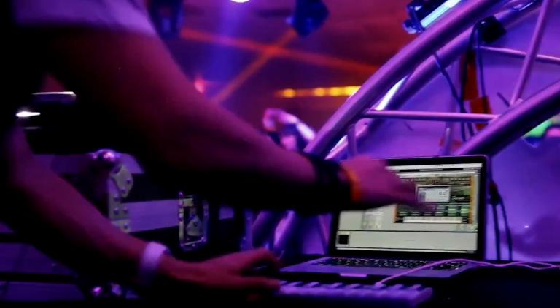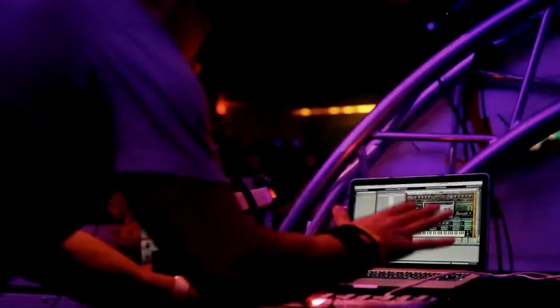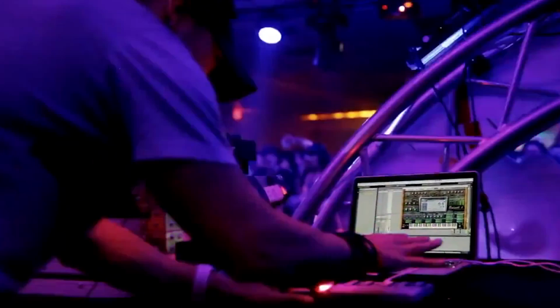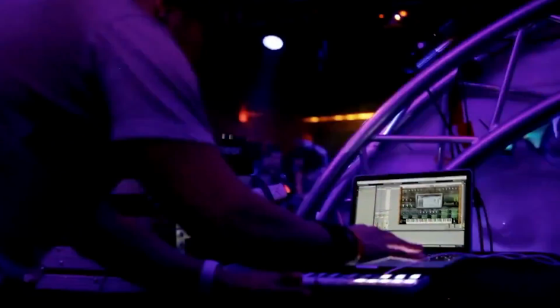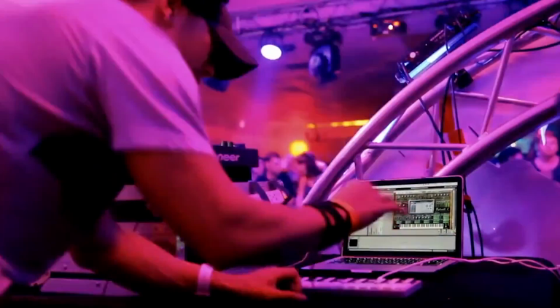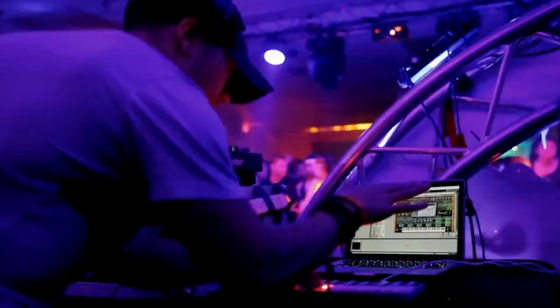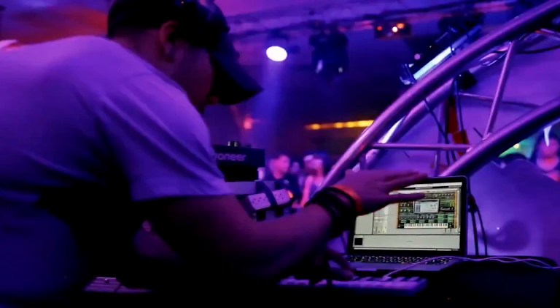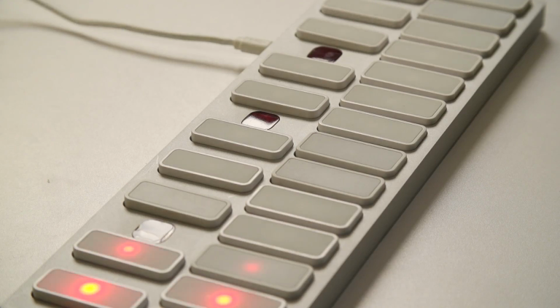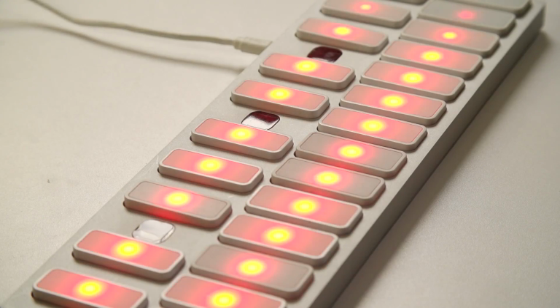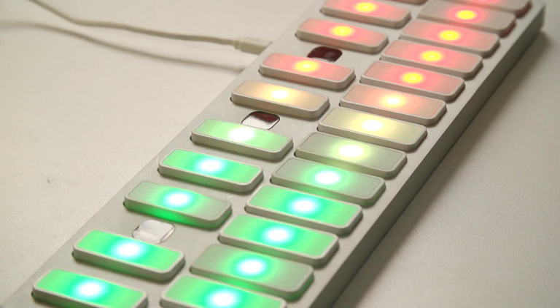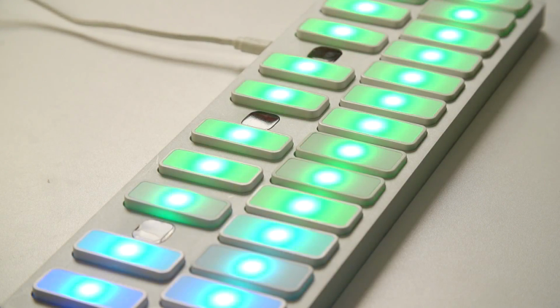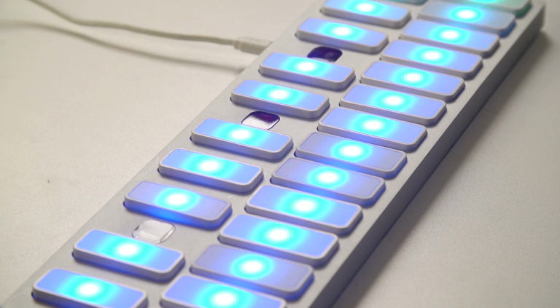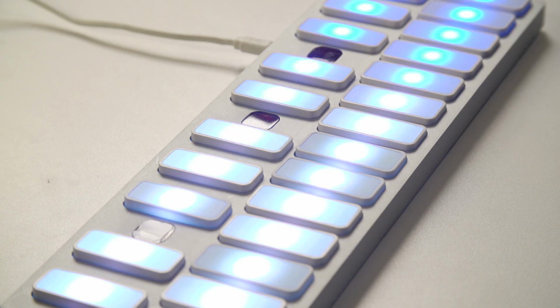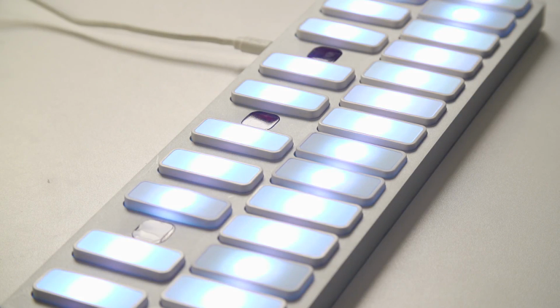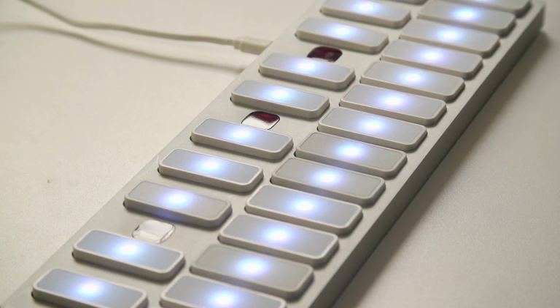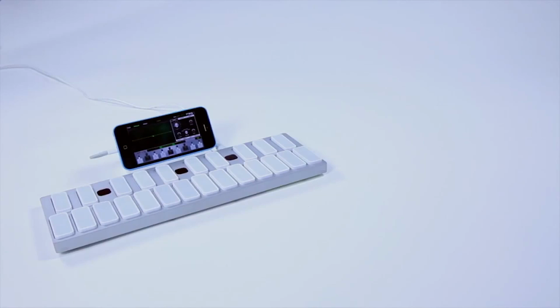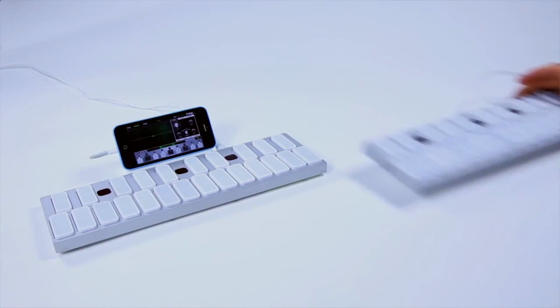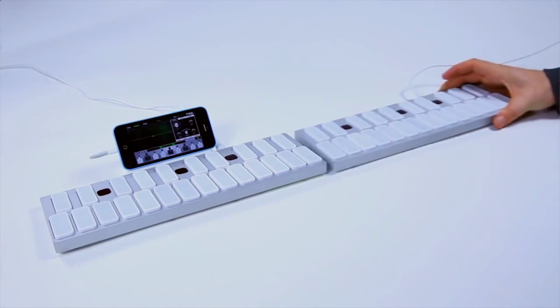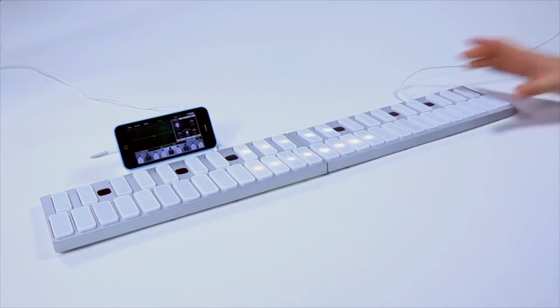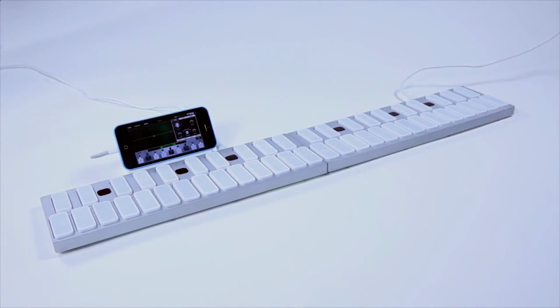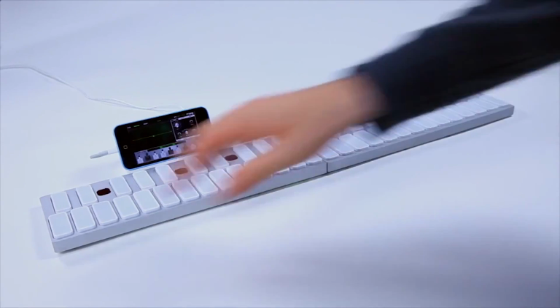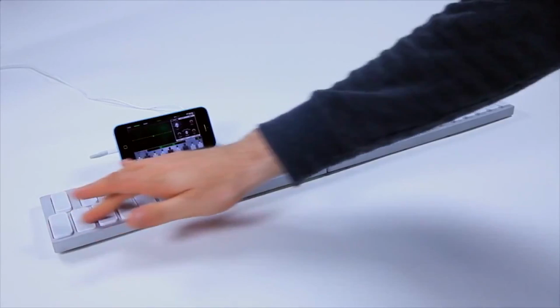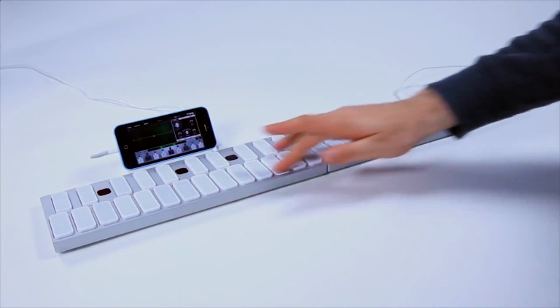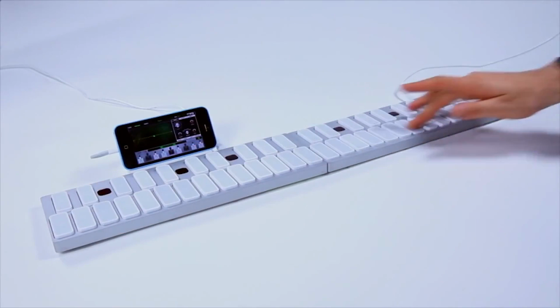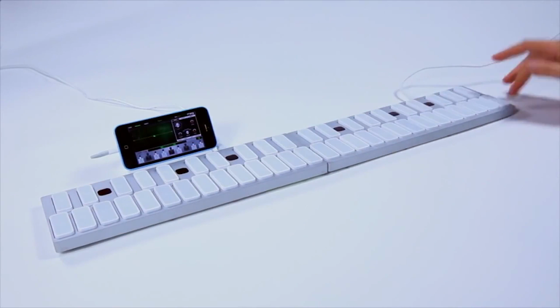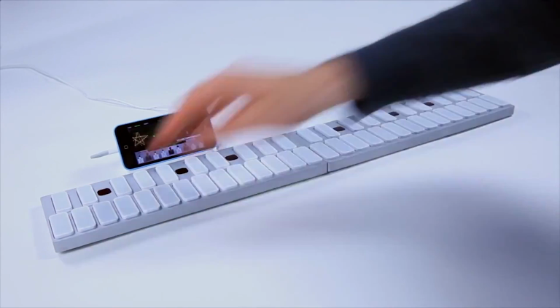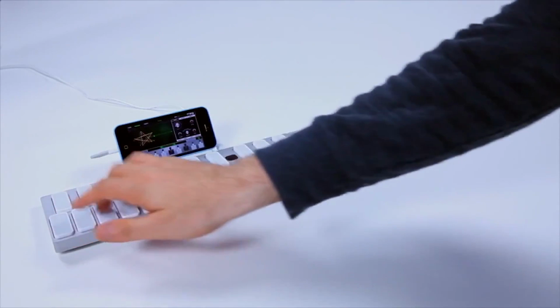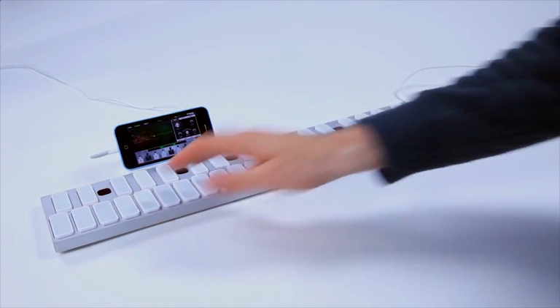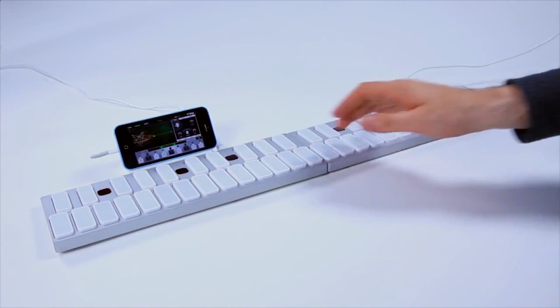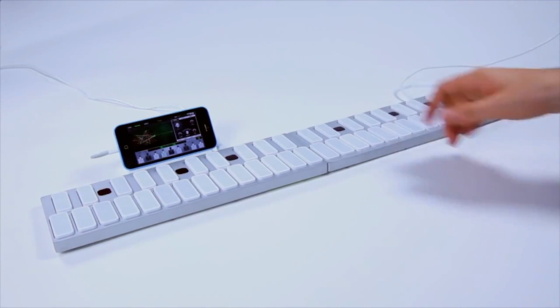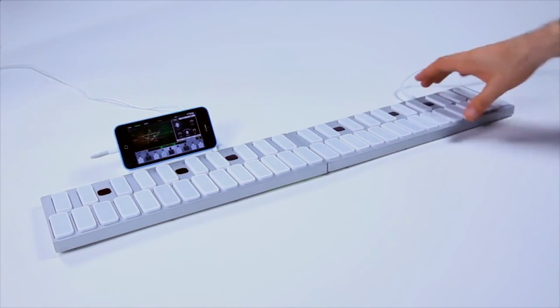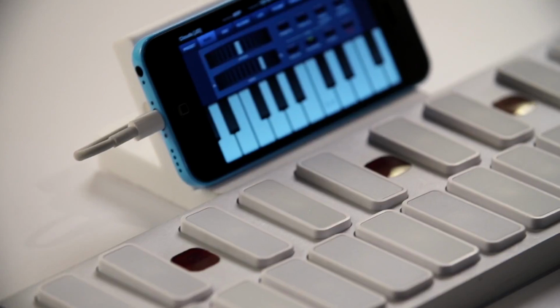Made by the same team behind G-TAR, Keys strips away most of the instrument itself, leaving you with a sleek slate of aluminum. Designed for easy use, Keys snaps together magnetically, communicates wirelessly, and uses gesture sensing to remove the need for a full-length keyboard.